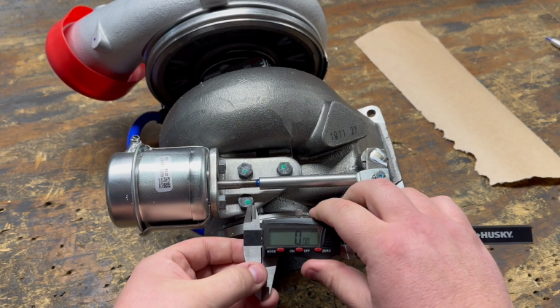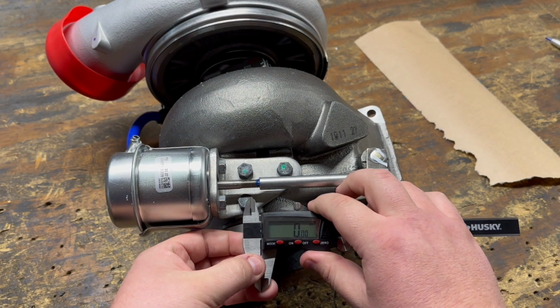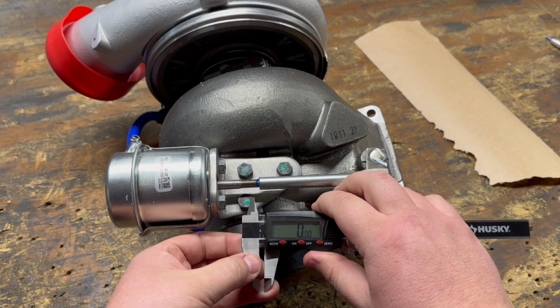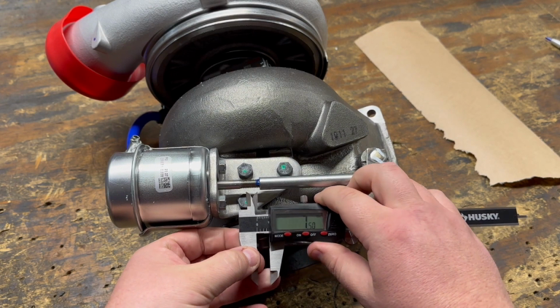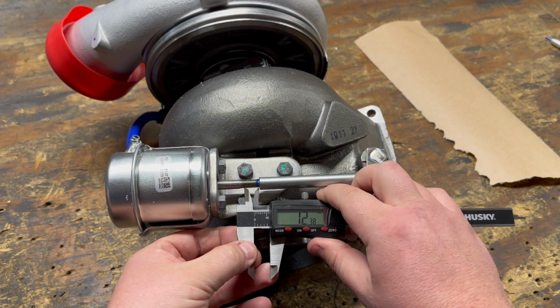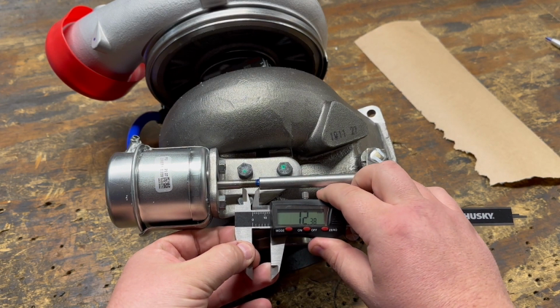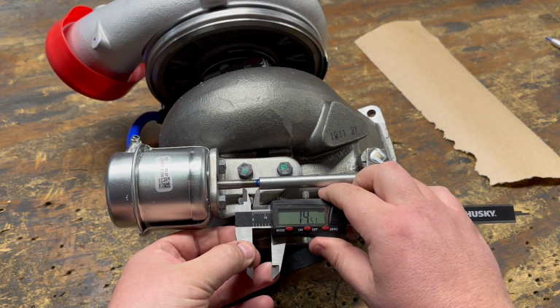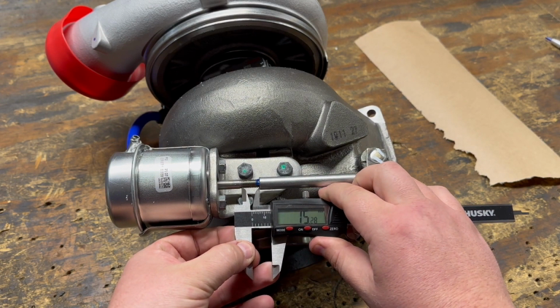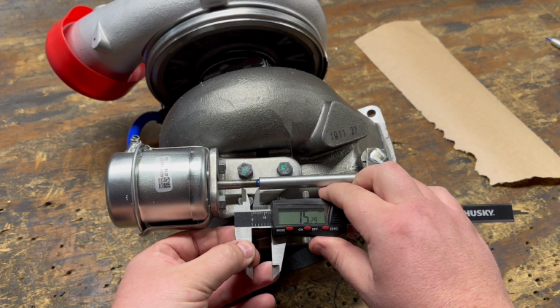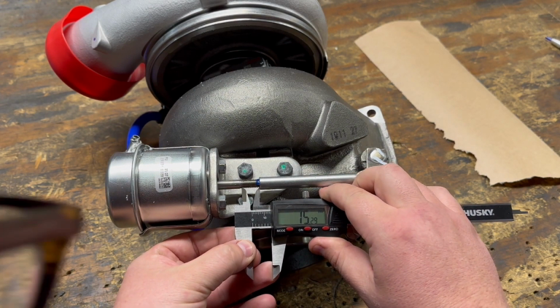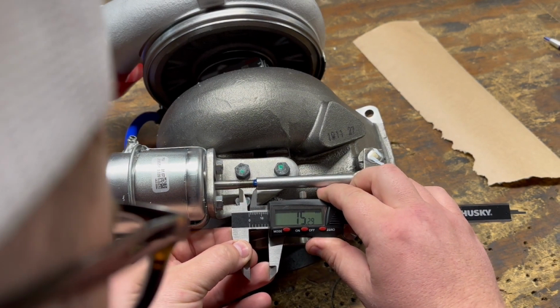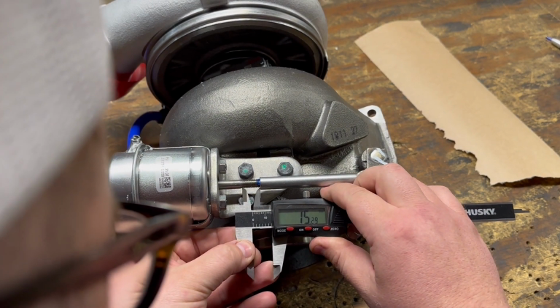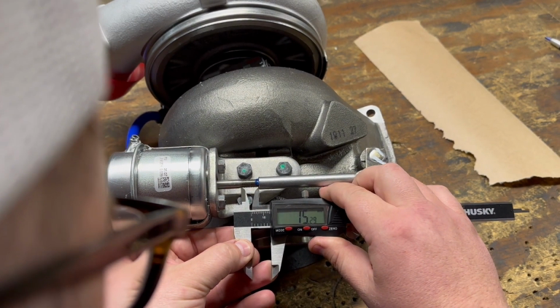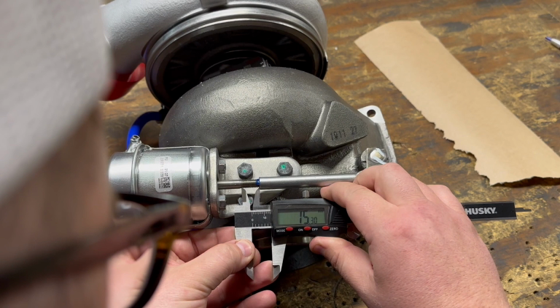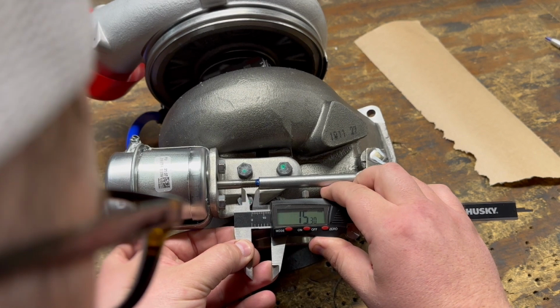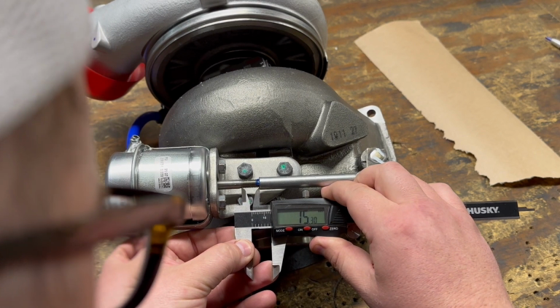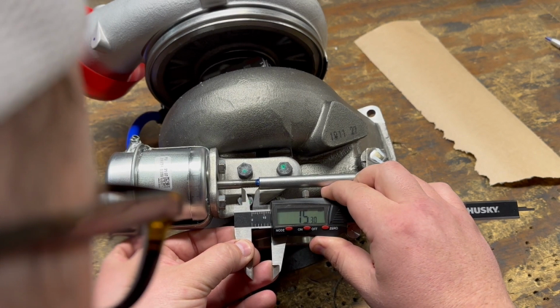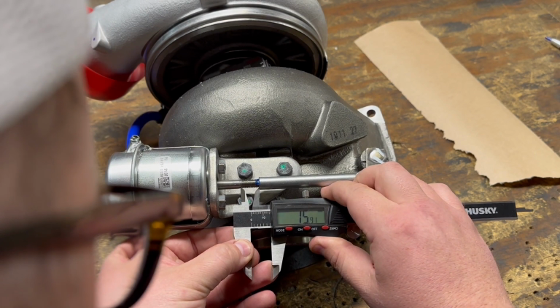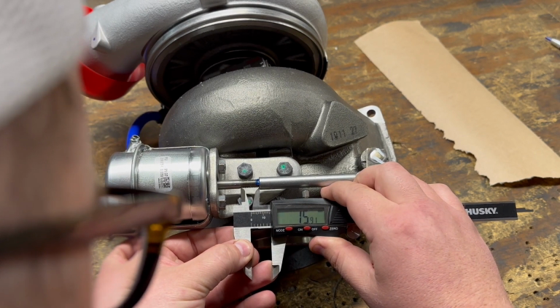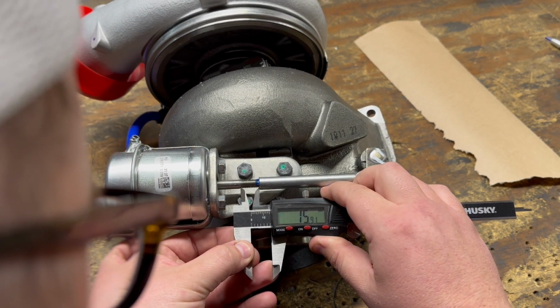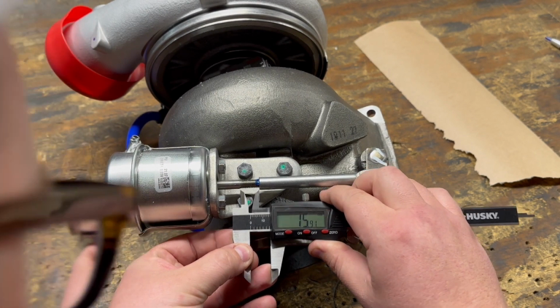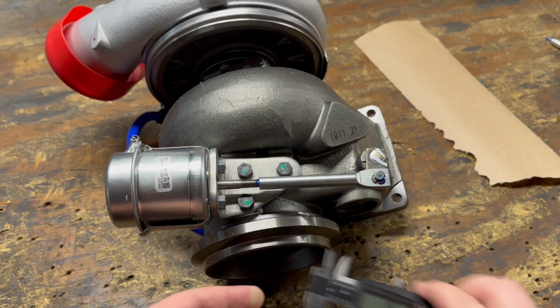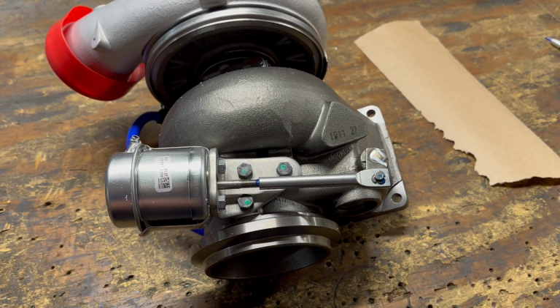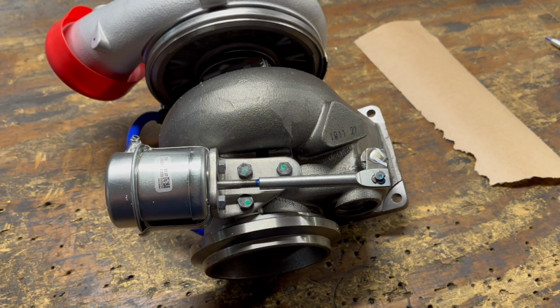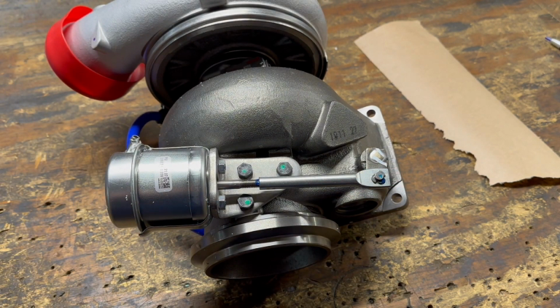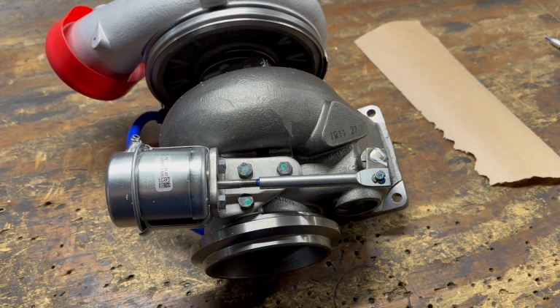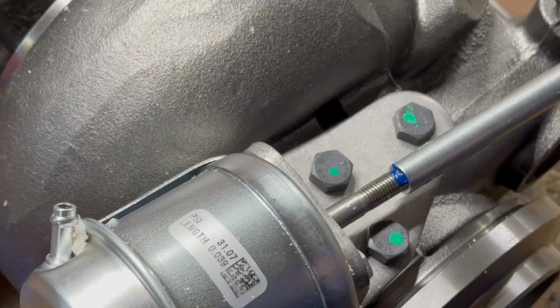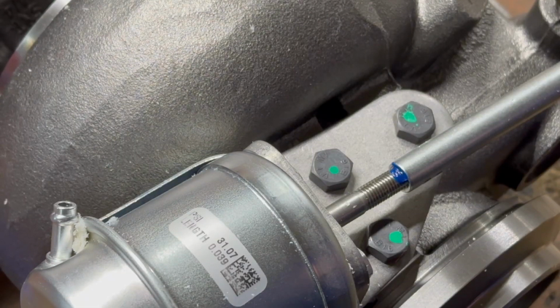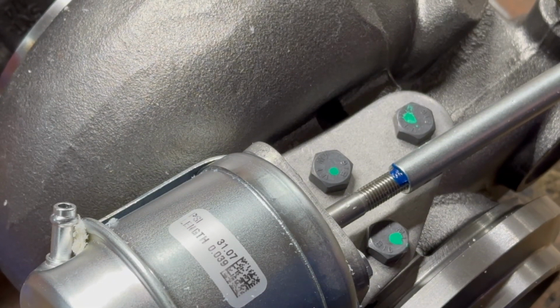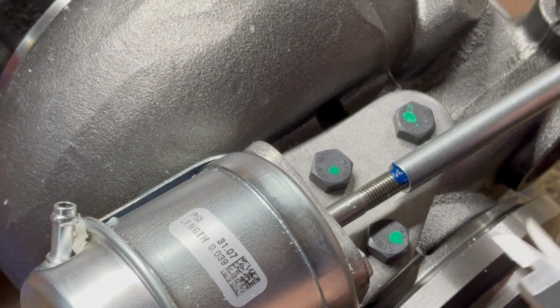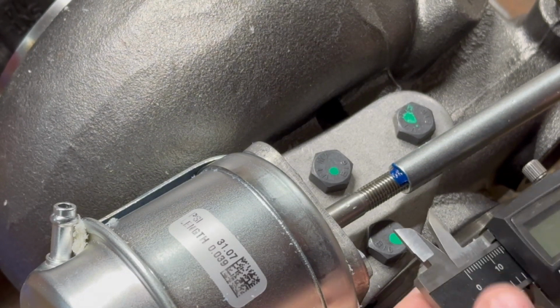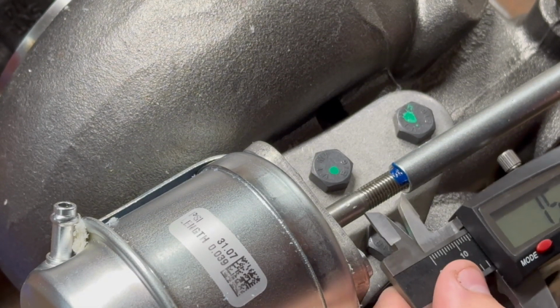First thing we need to do is figure out how far we need to put the threaded adapter back on. You can either measure the threads with a set of calipers or just count the threads. It's important to do this correctly because if we set this rod at the wrong length, we either have too much boost pressure or not enough.